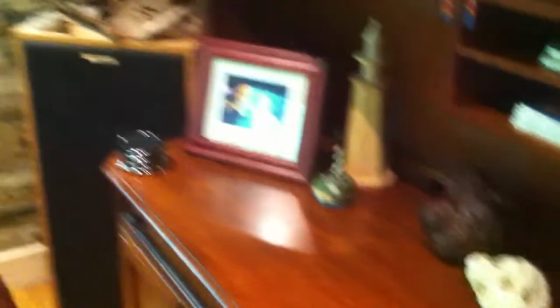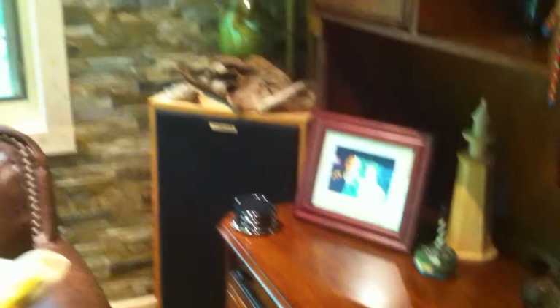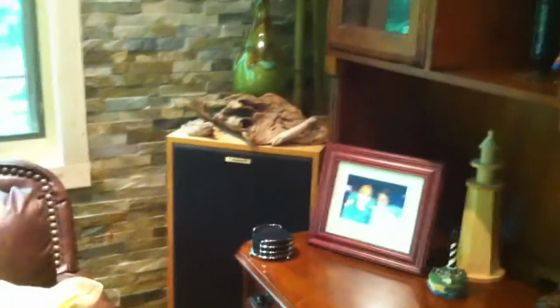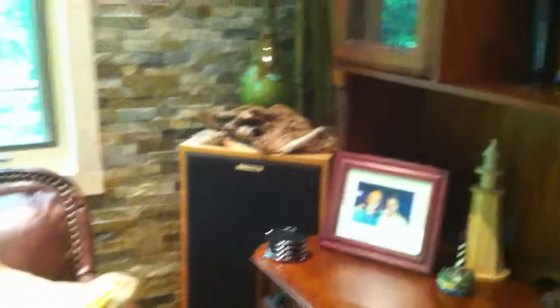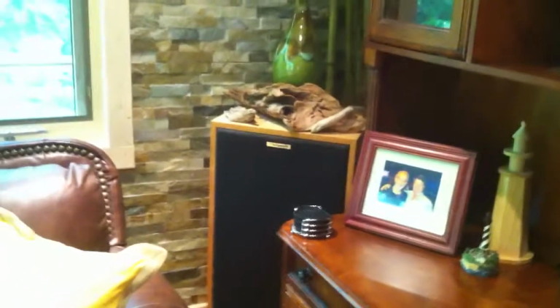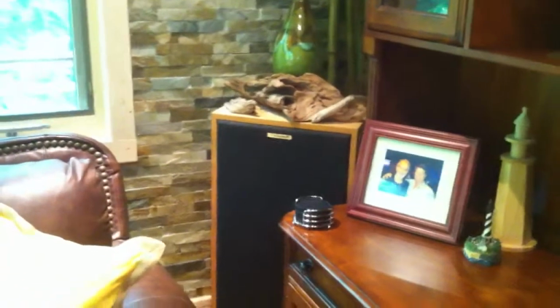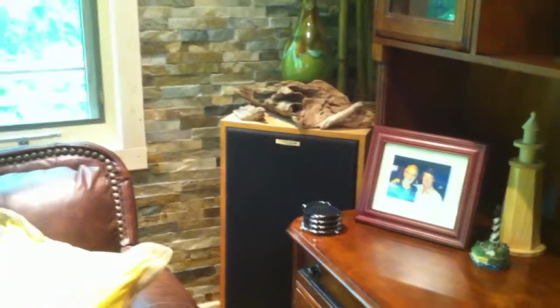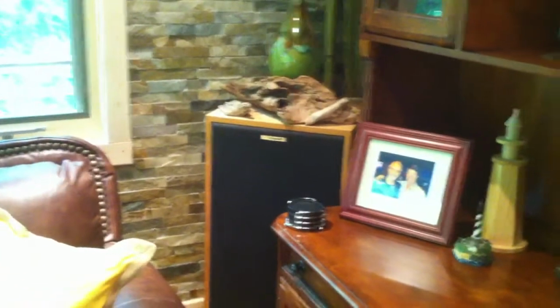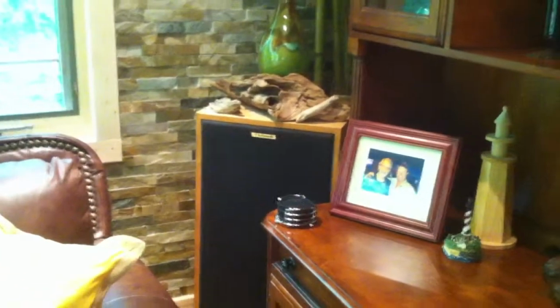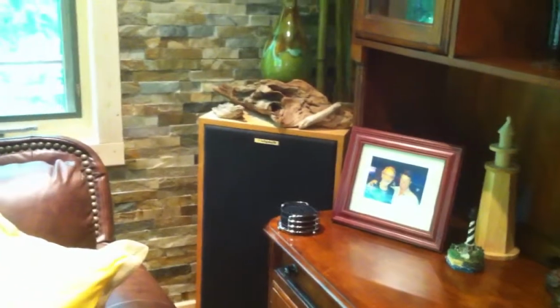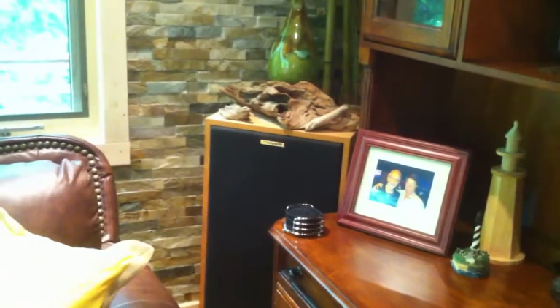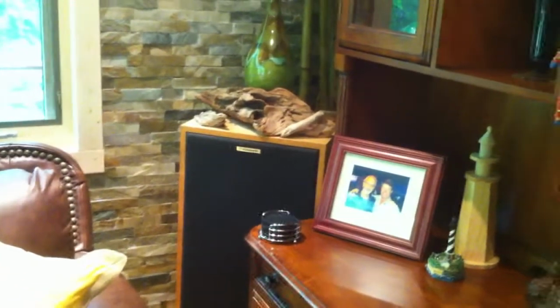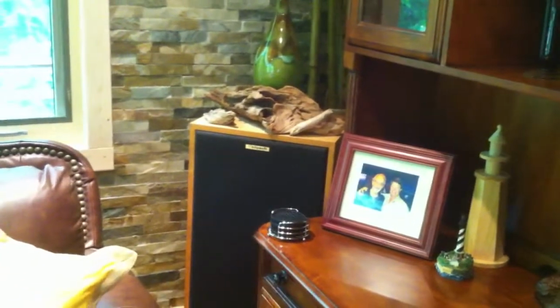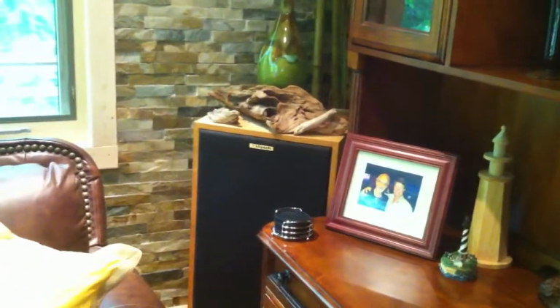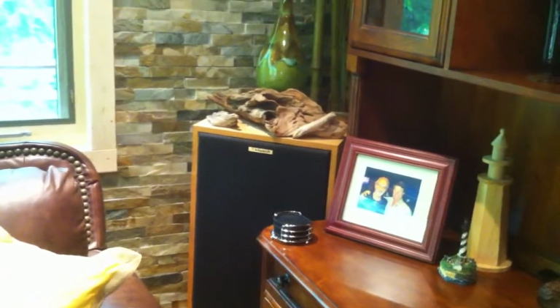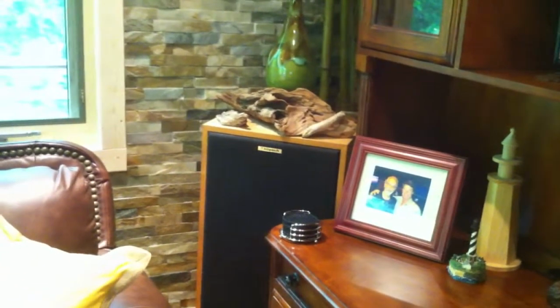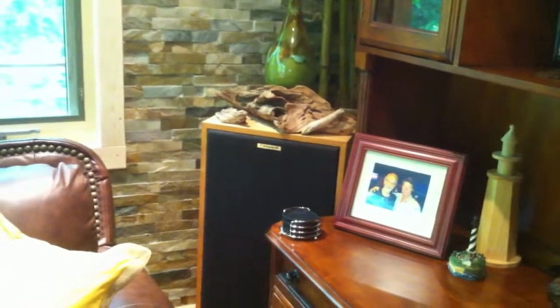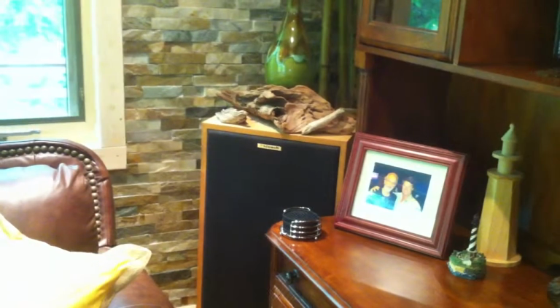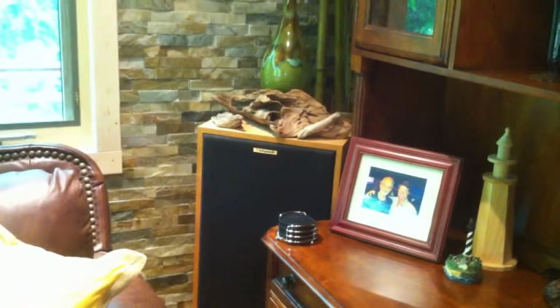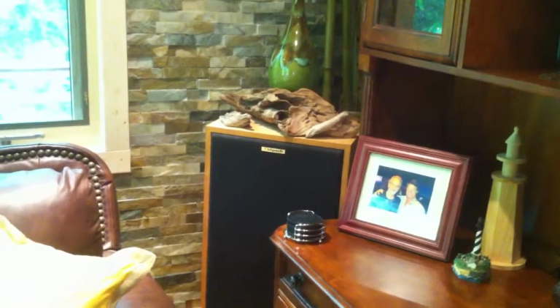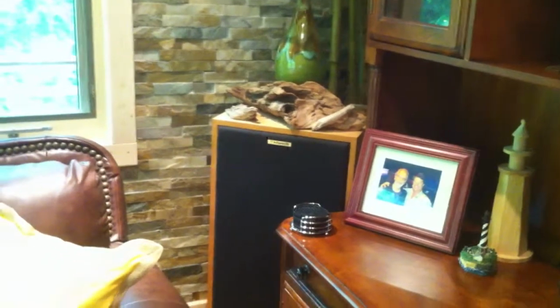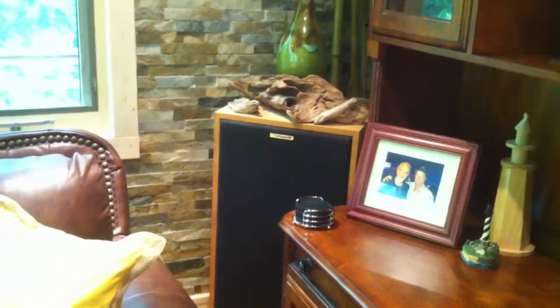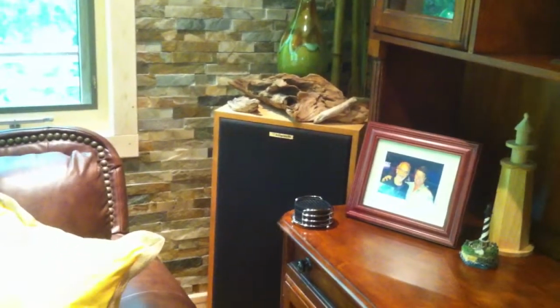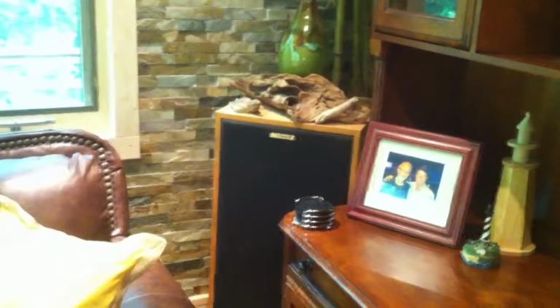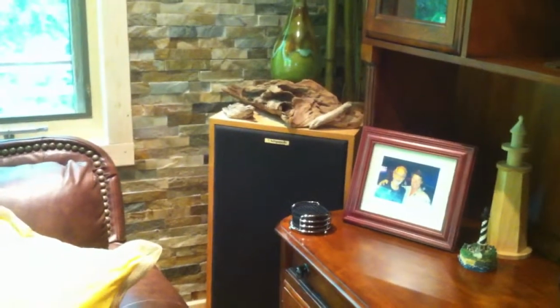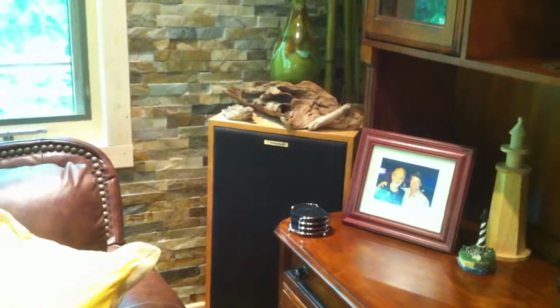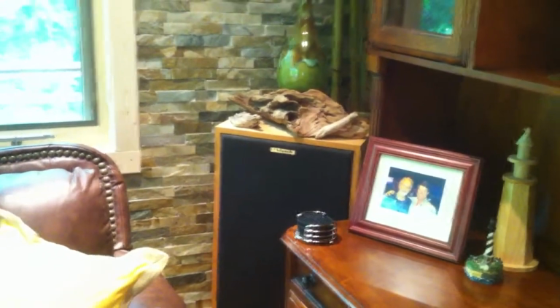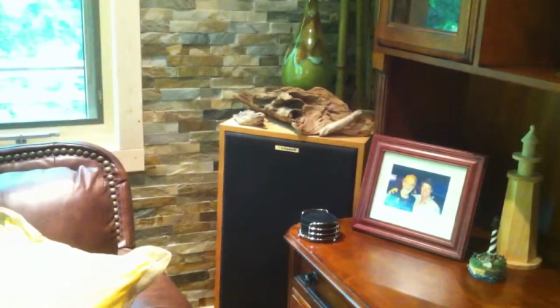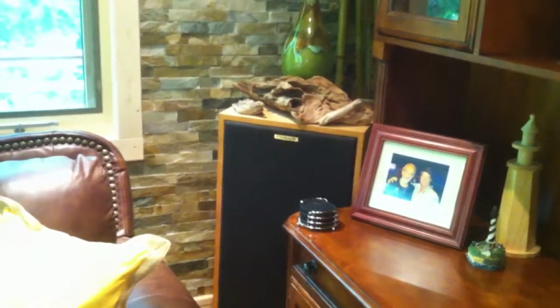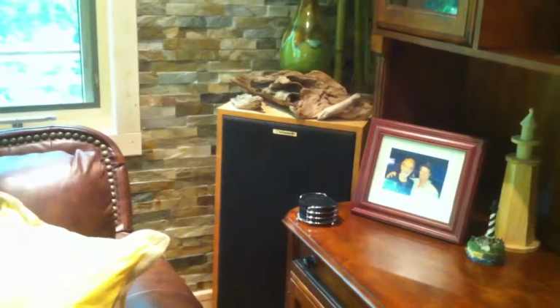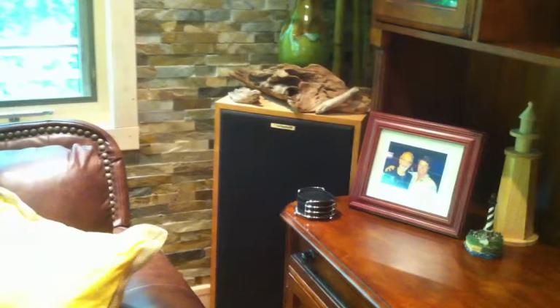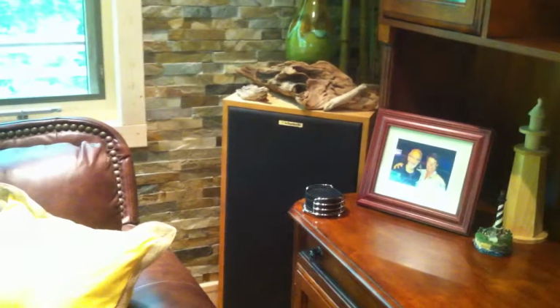Here are the speakers in the living room. All the Pandora radio and Sirius satellite radio comes out of these speakers when you flip that toggle switch to the down position in the bedroom.